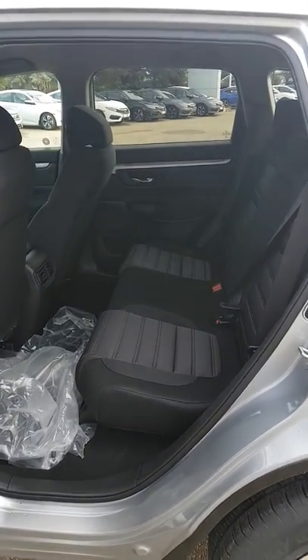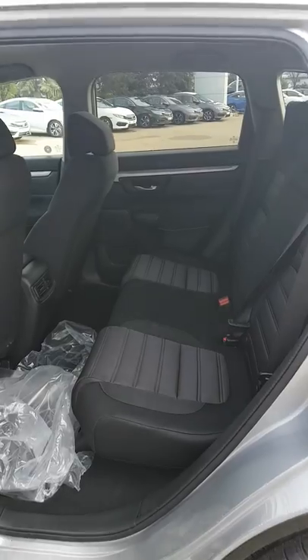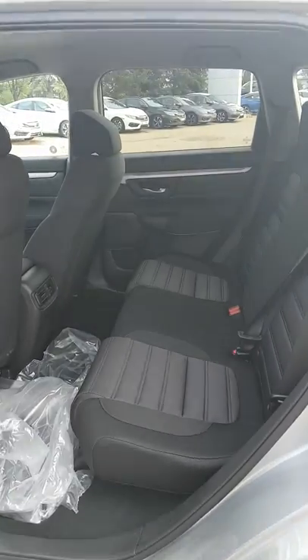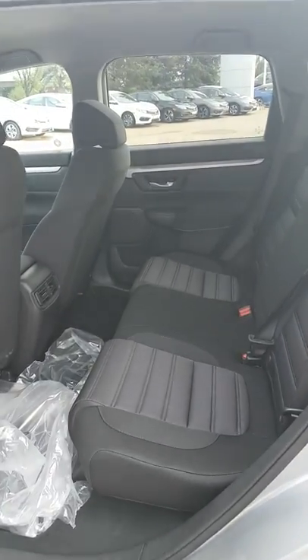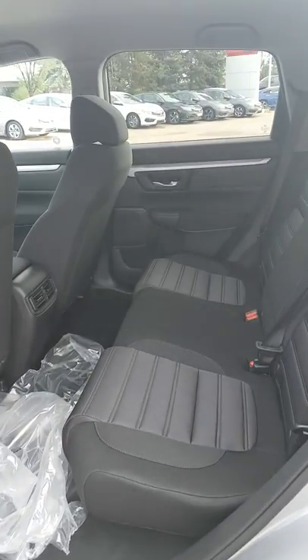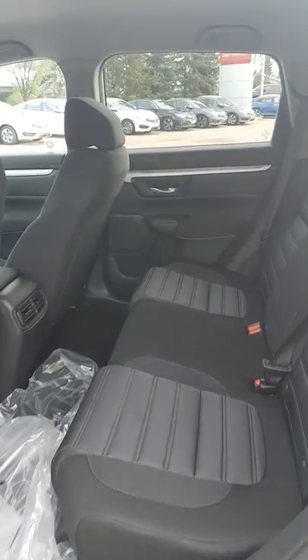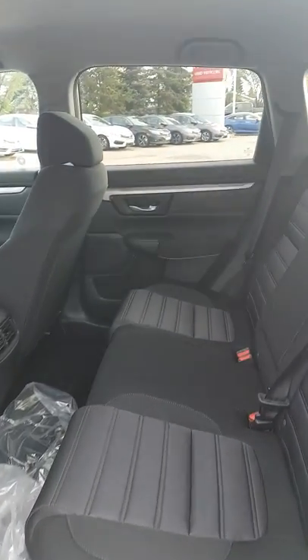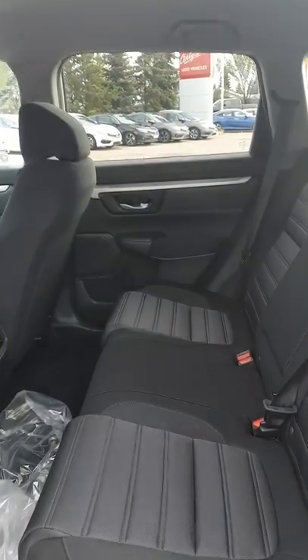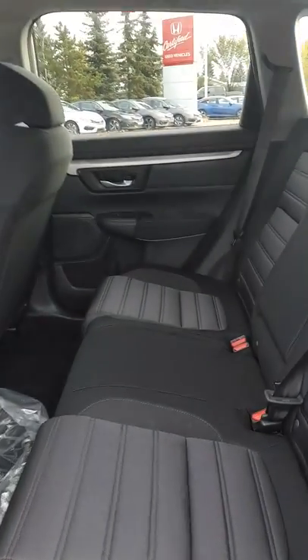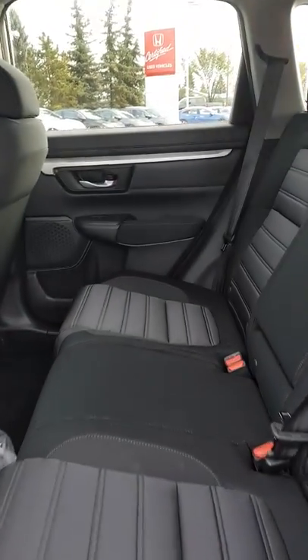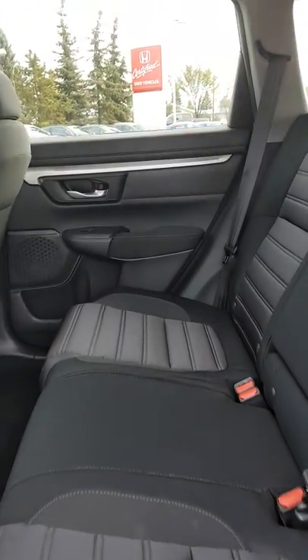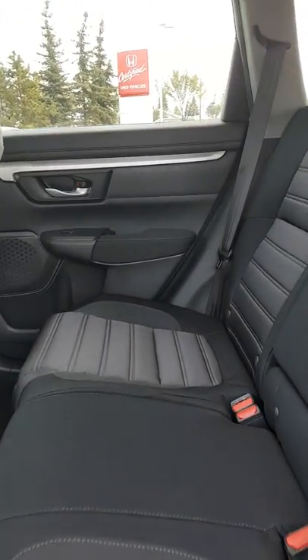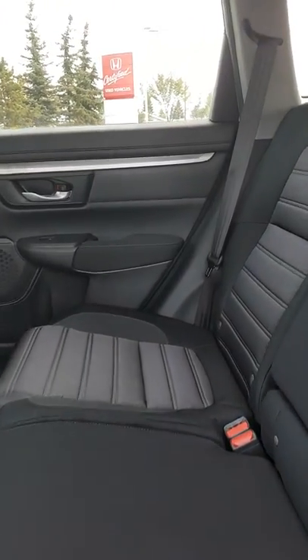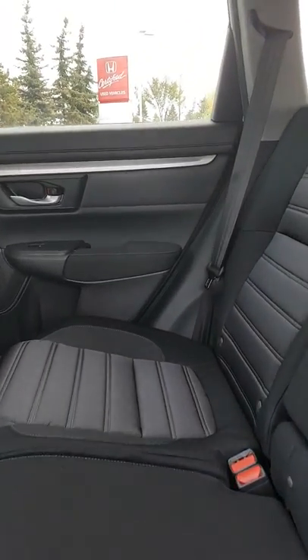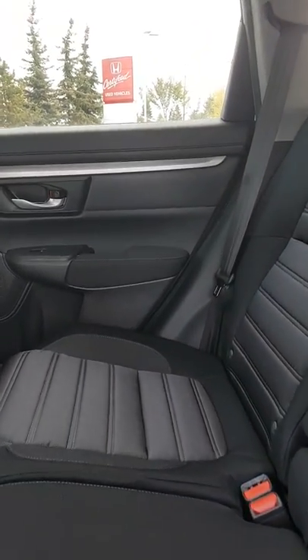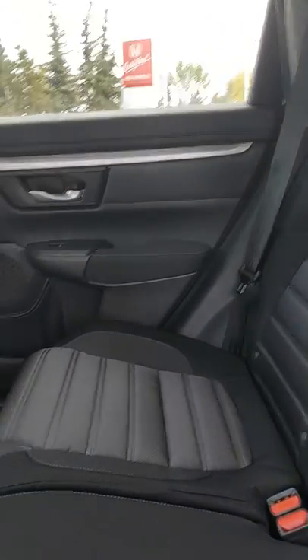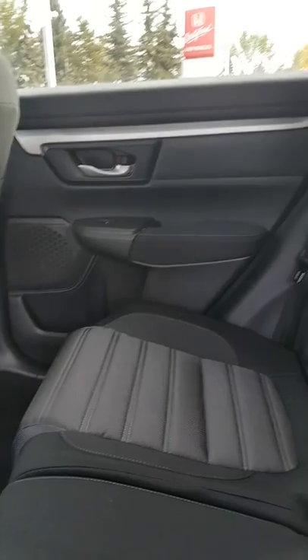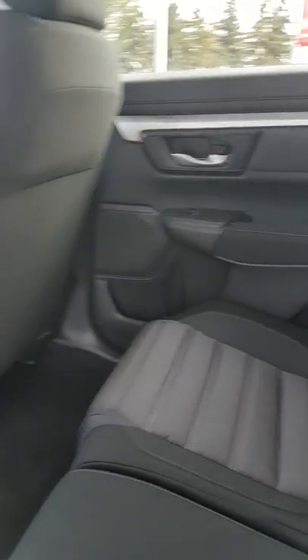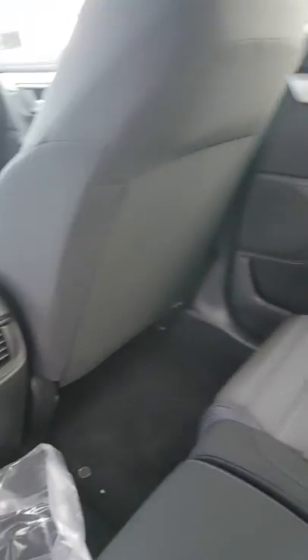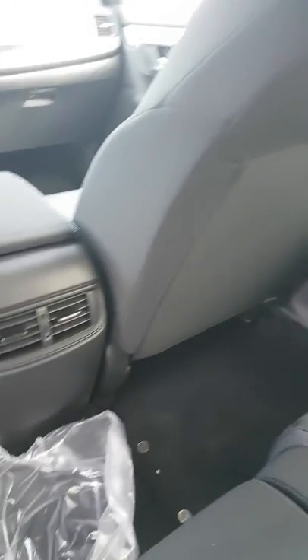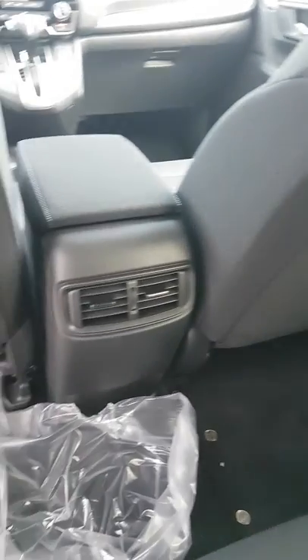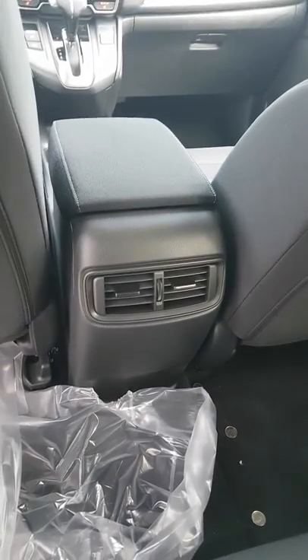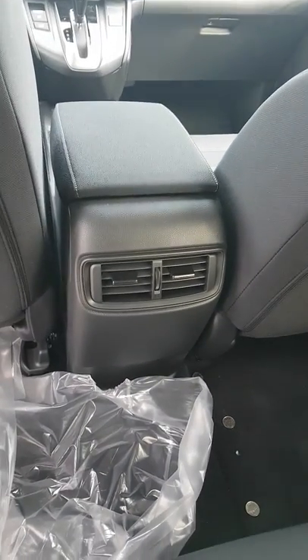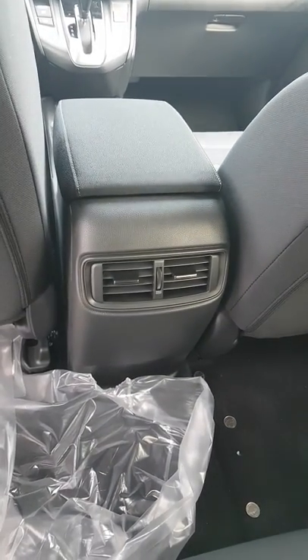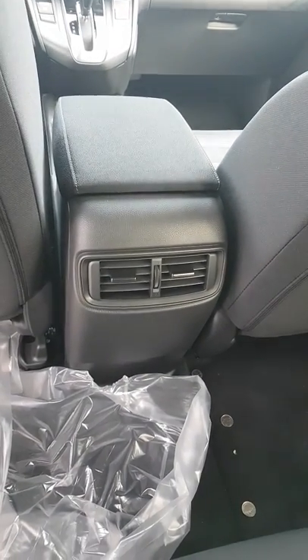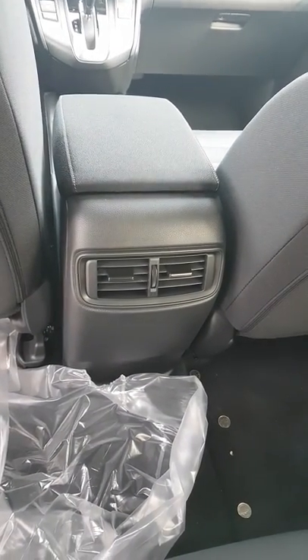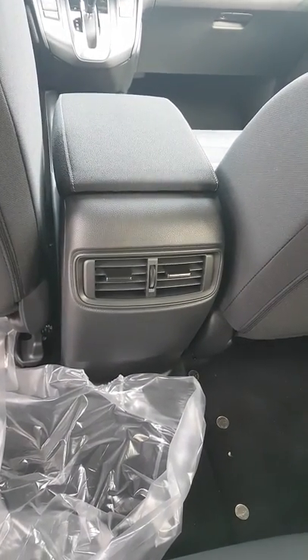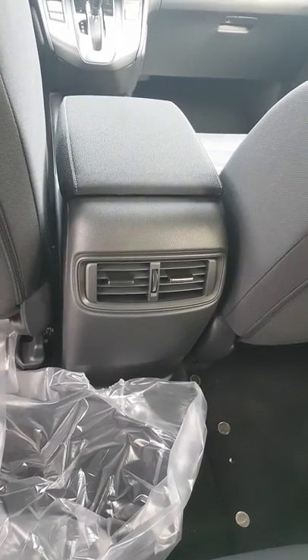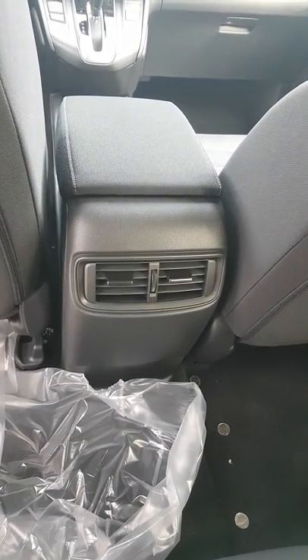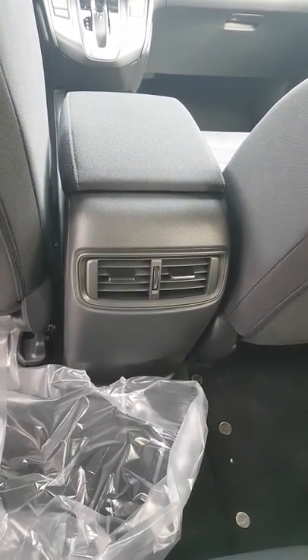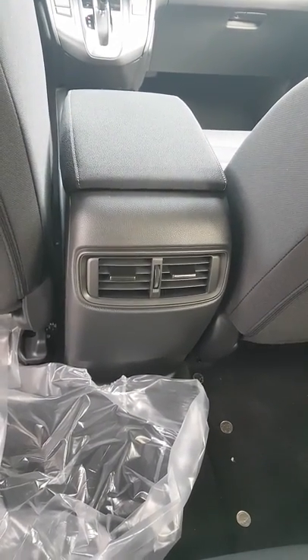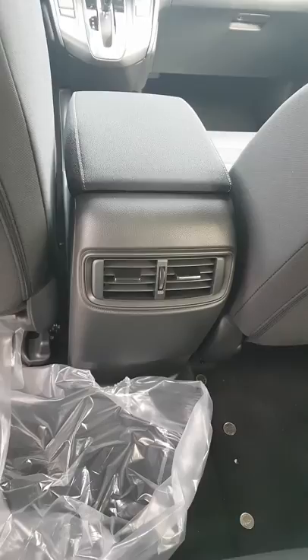Nice big backseat, the same as the EX. One thing that you will notice in the LX is that you are missing the USB chargers.